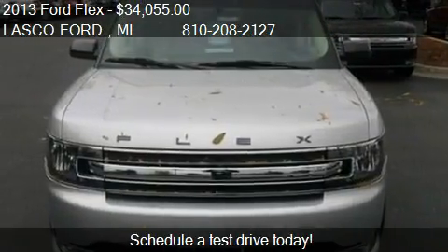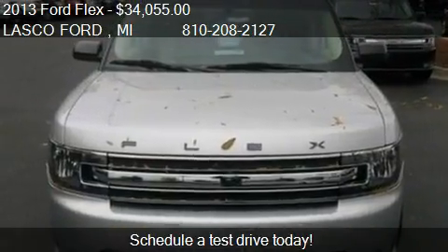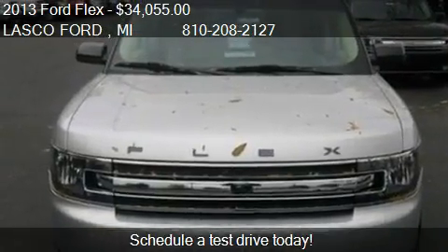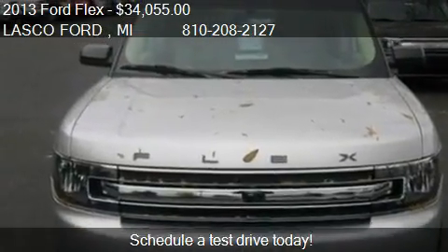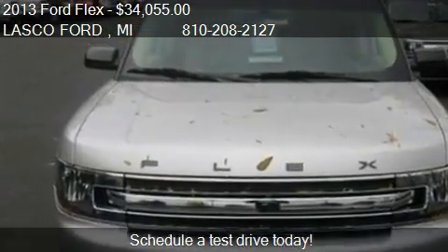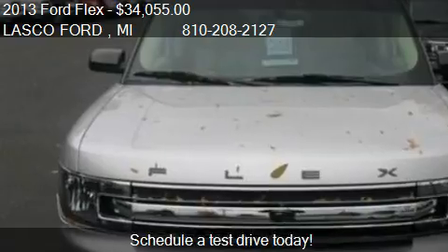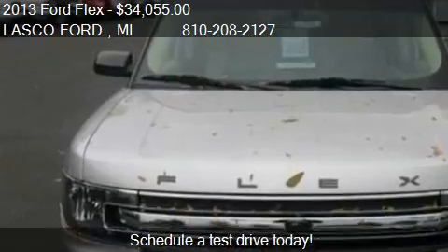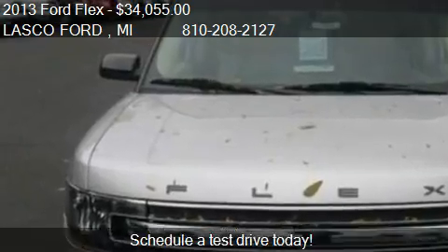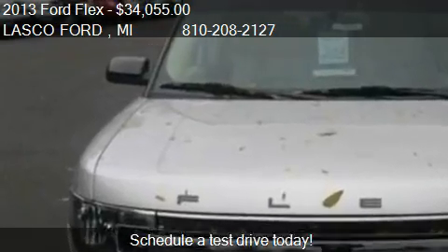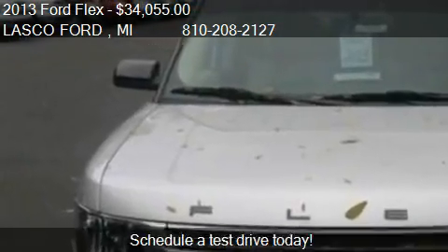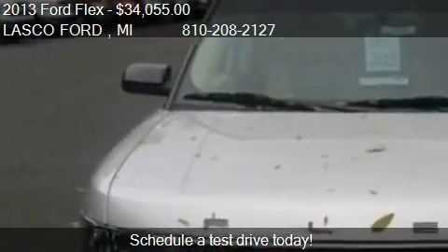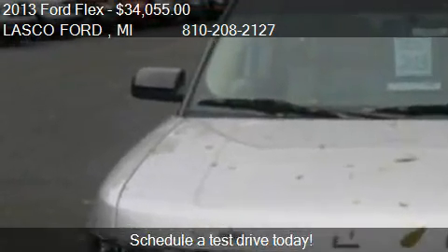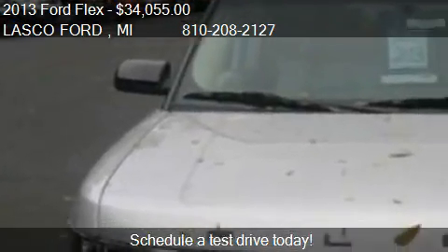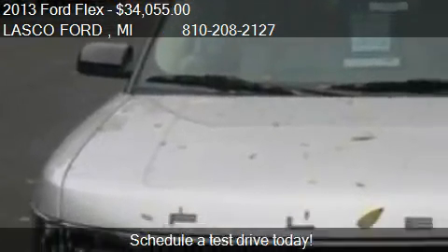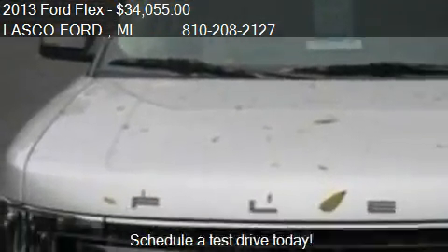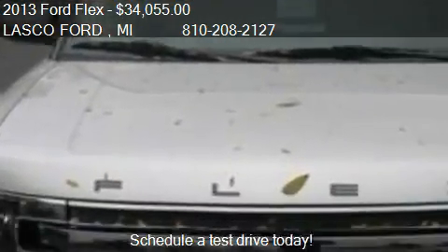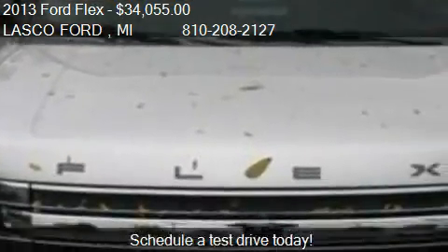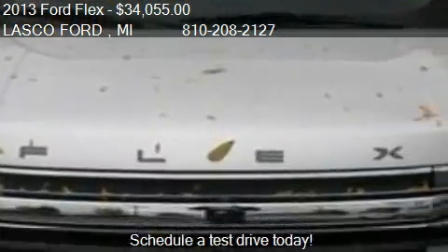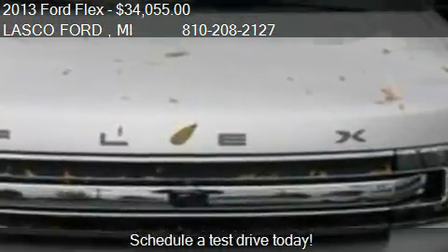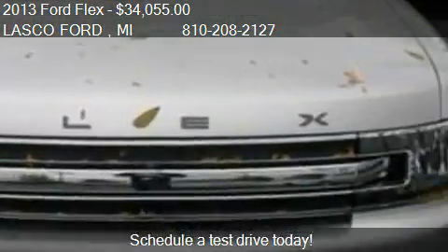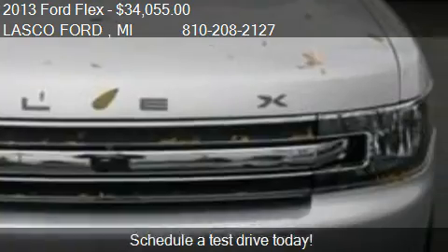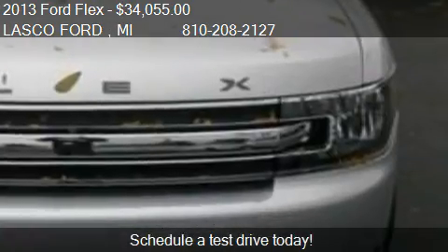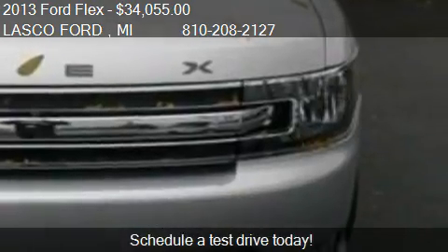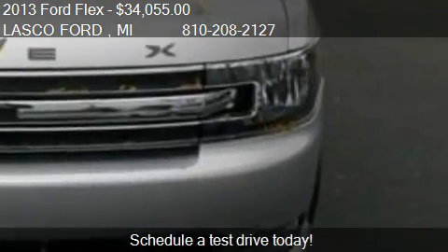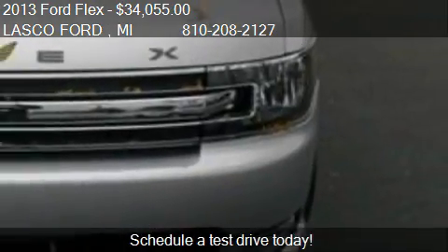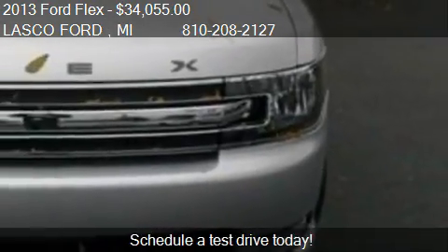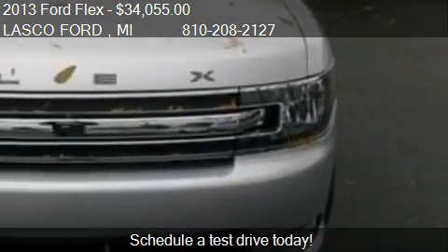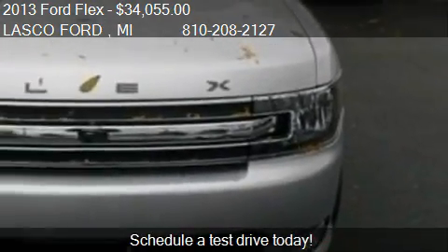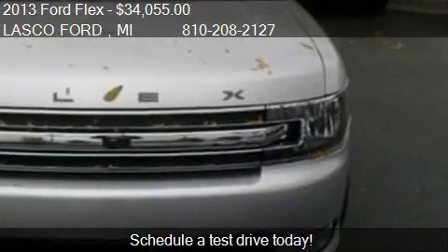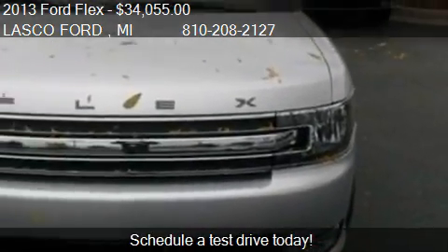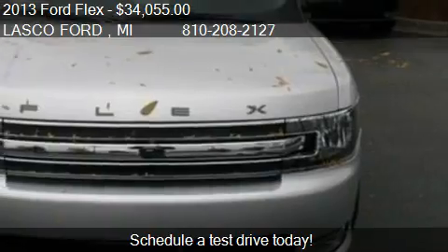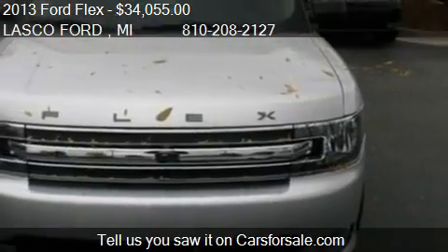For mileage information on this 2013 Ford Flex, call us at 810-208-127.